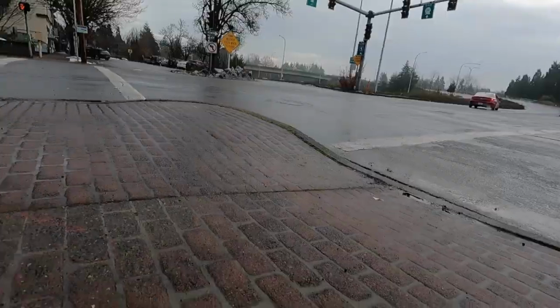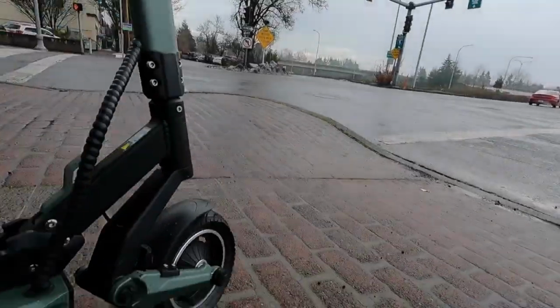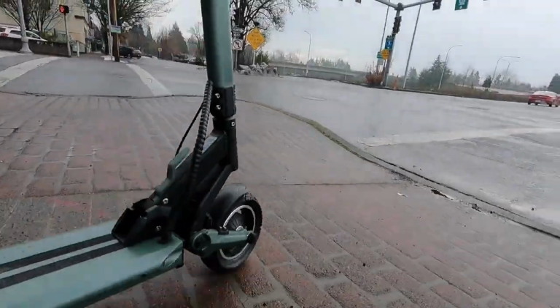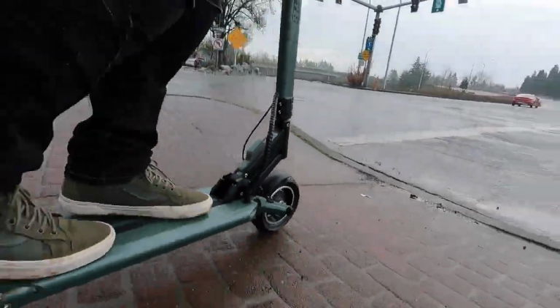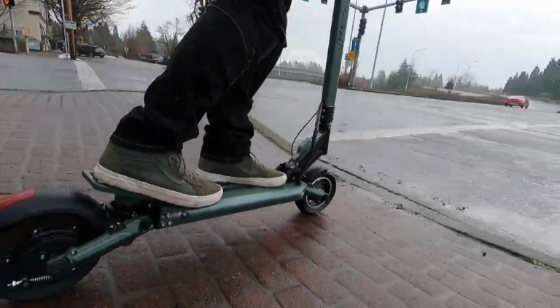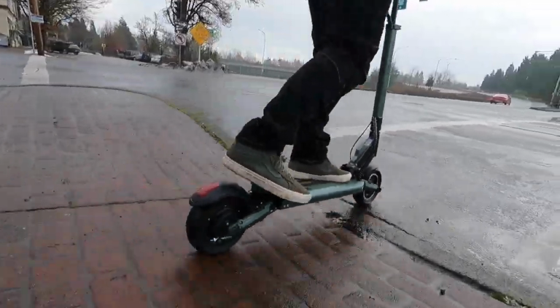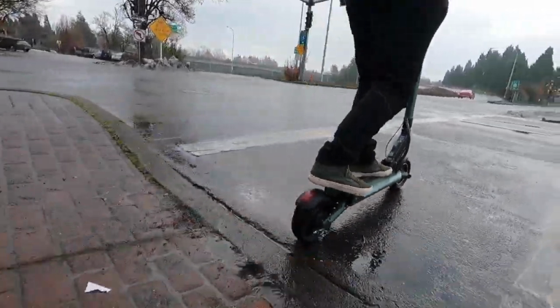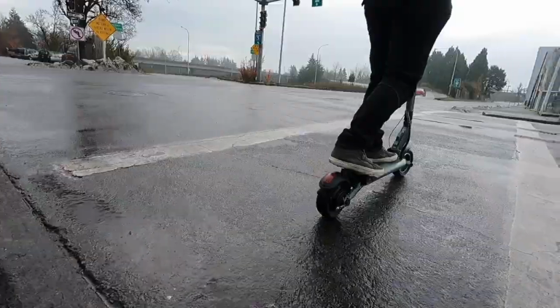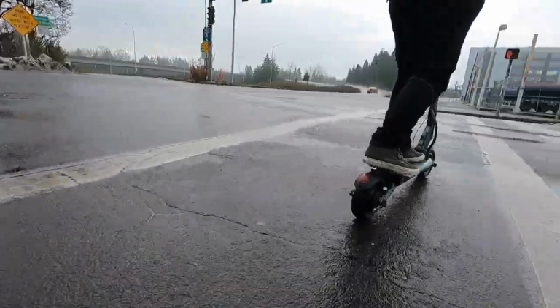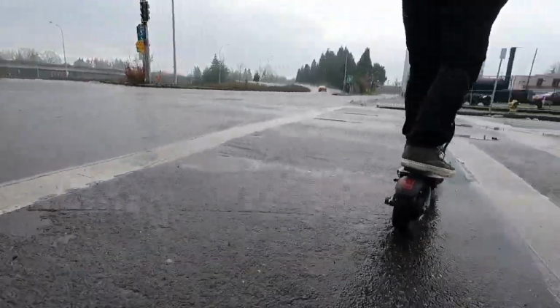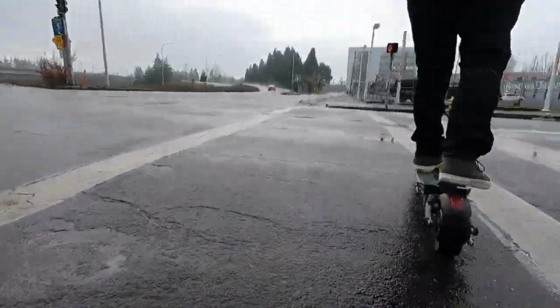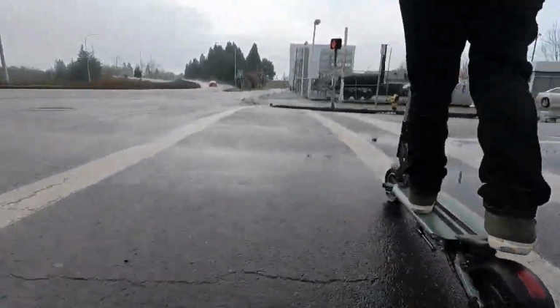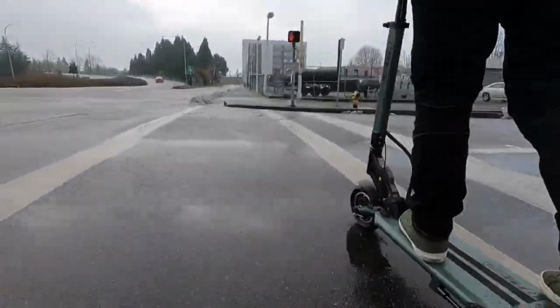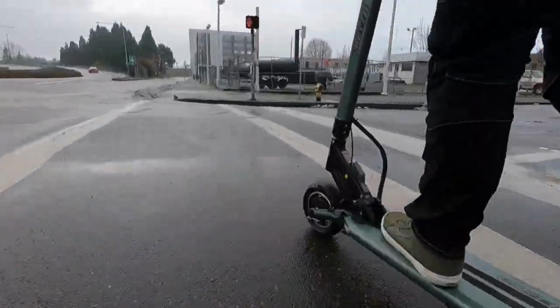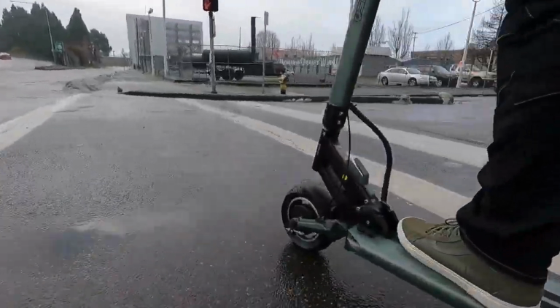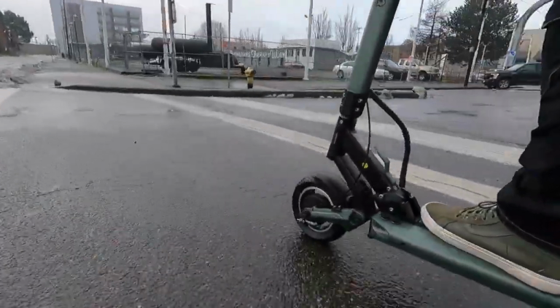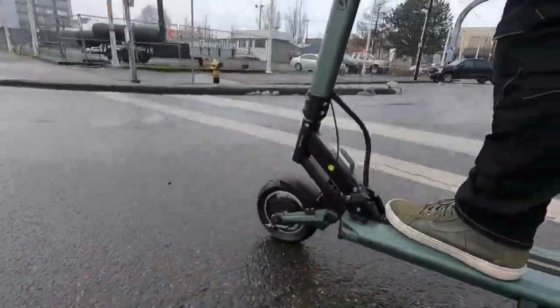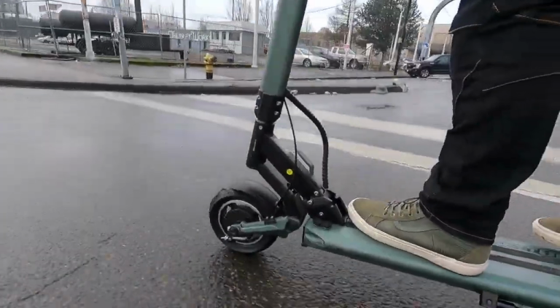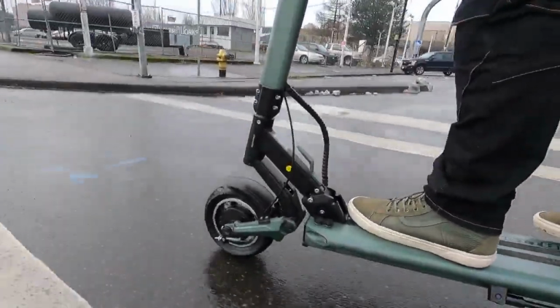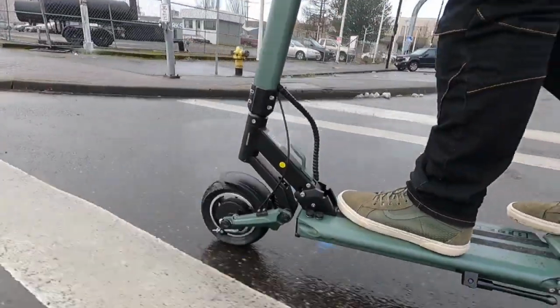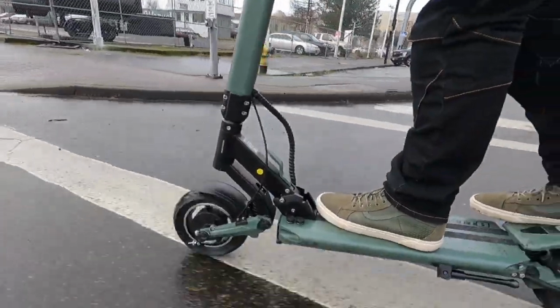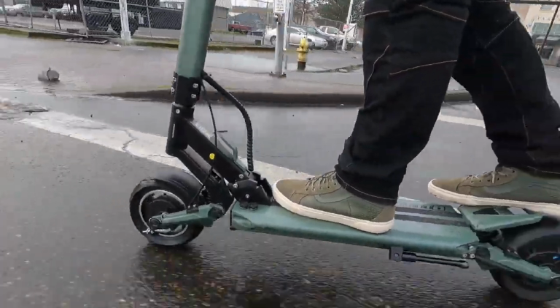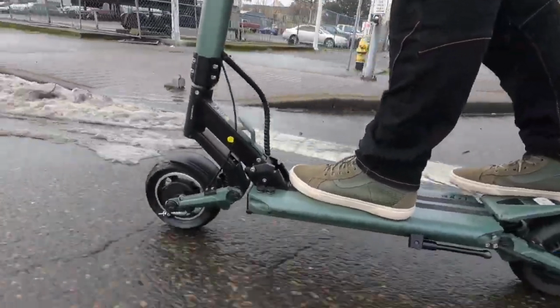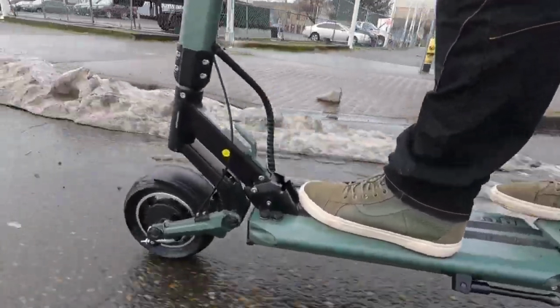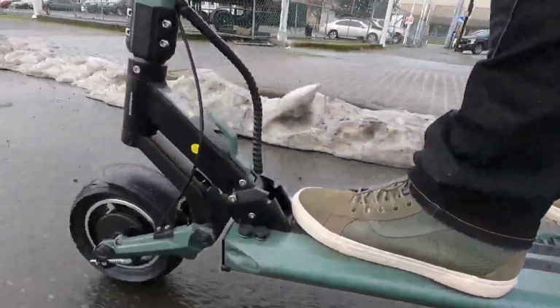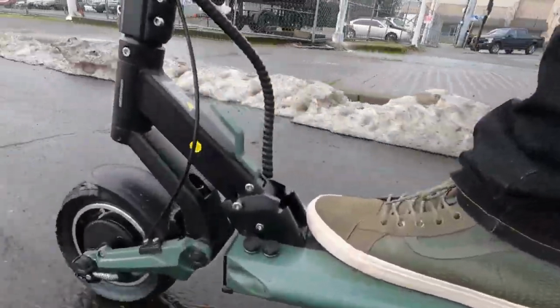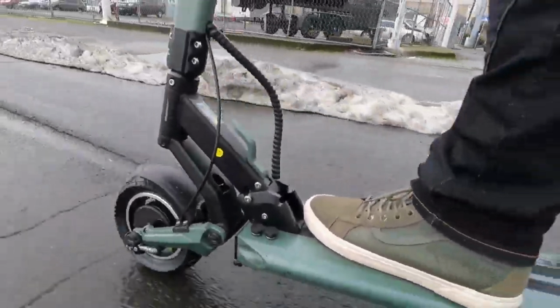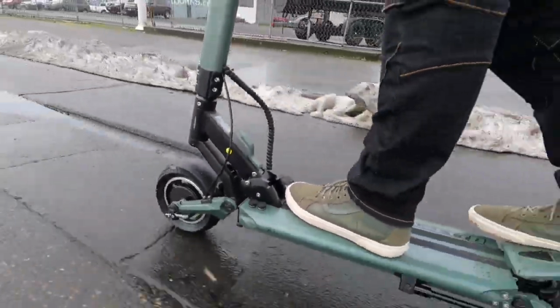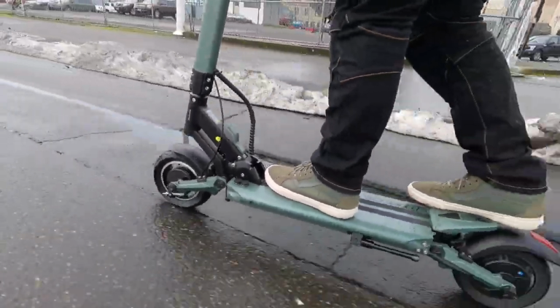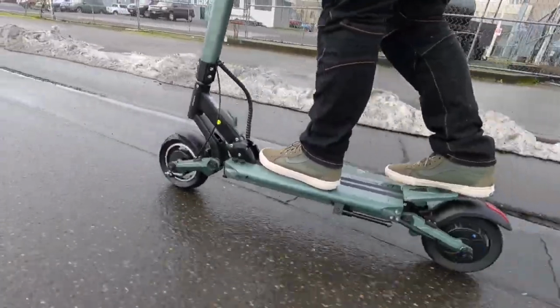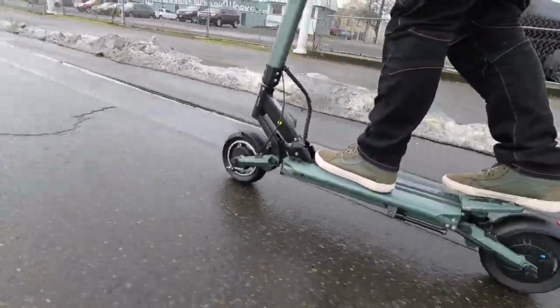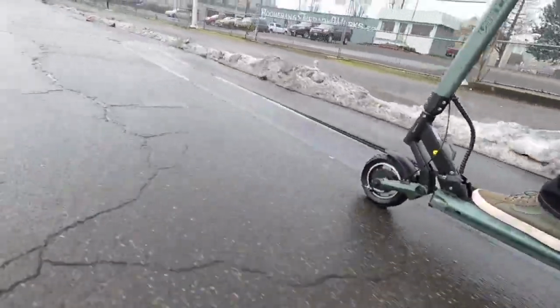For a commuter scooter, the V-Set 8 is packed with great features from top to bottom. Some of our favorites include an NFC card reader lock, a volt reader, best-in-class commuter scooter suspension, a rear kick plate, and an IP54 water resistance rating.